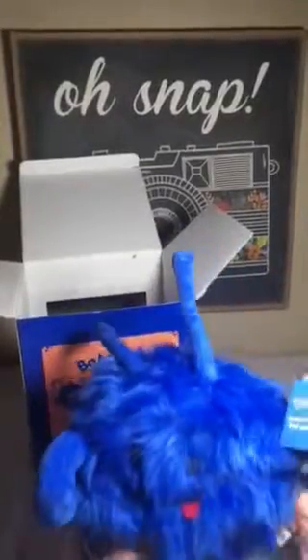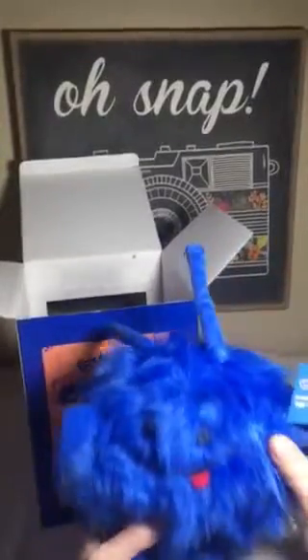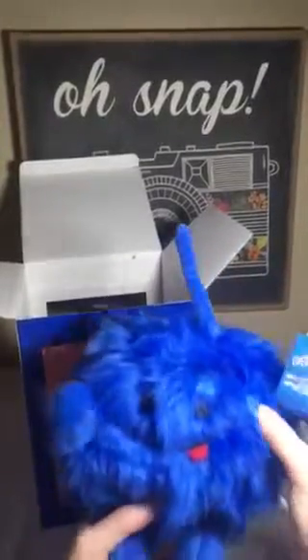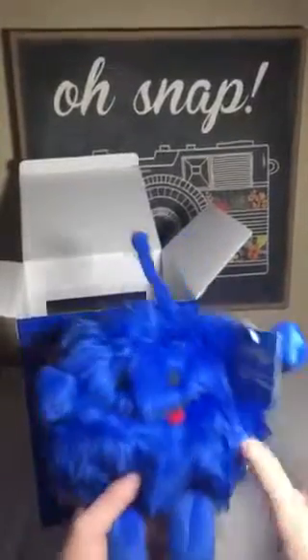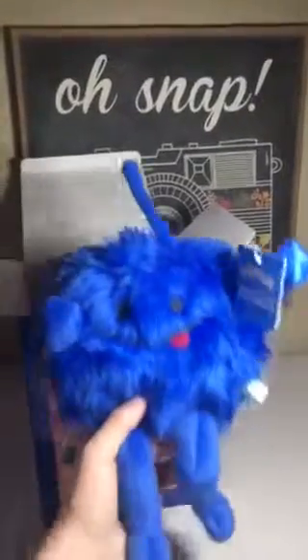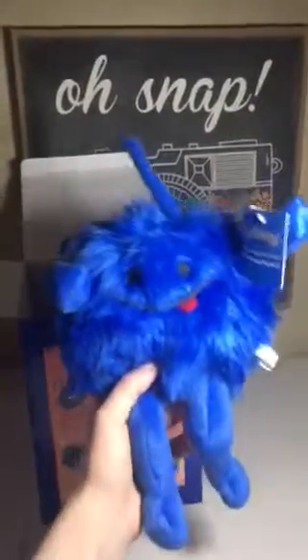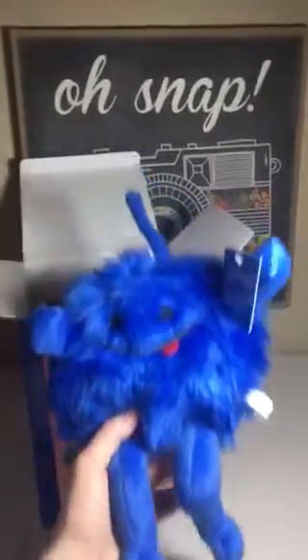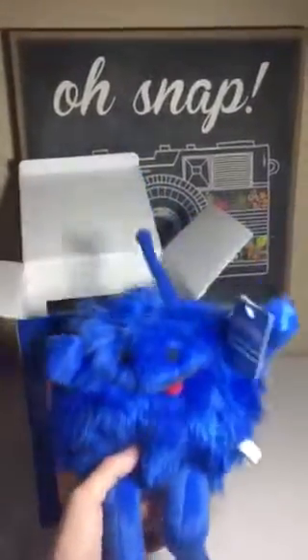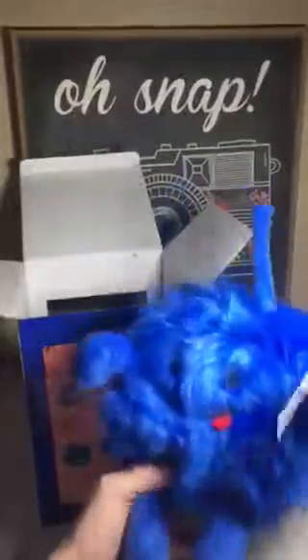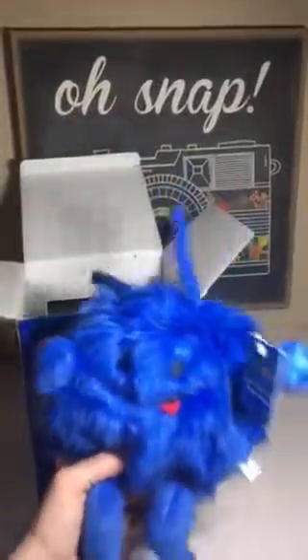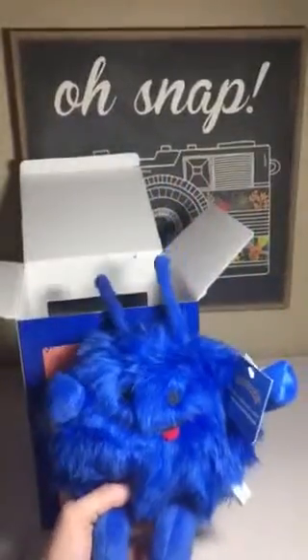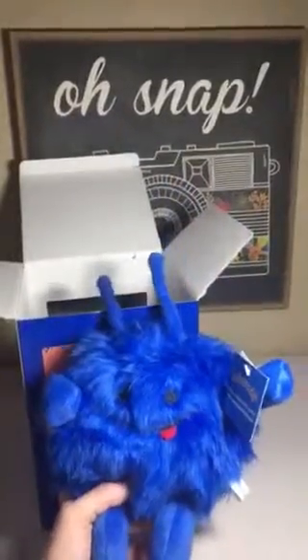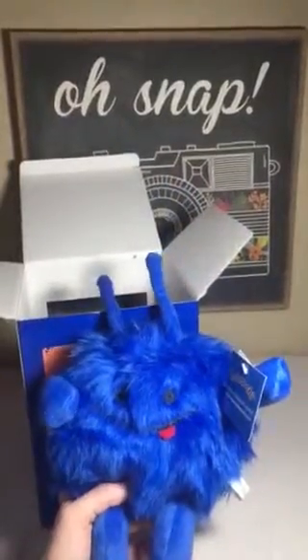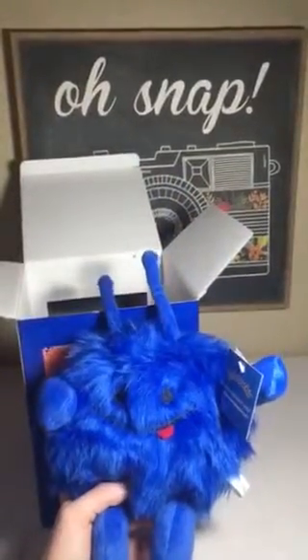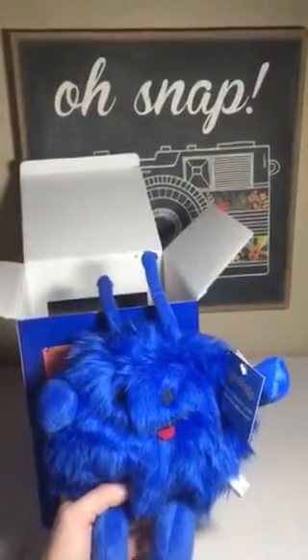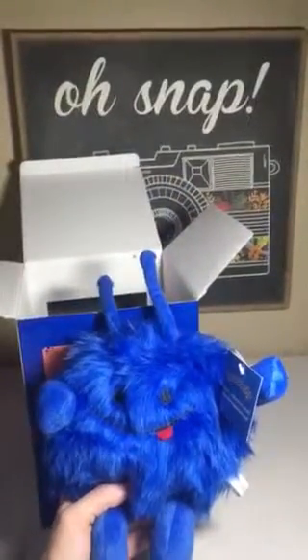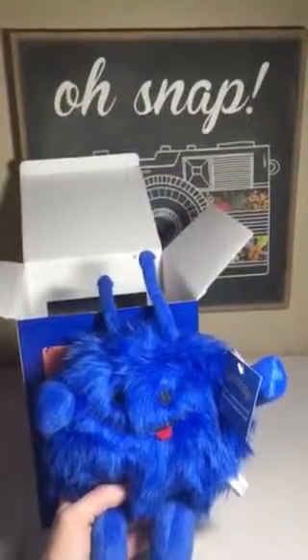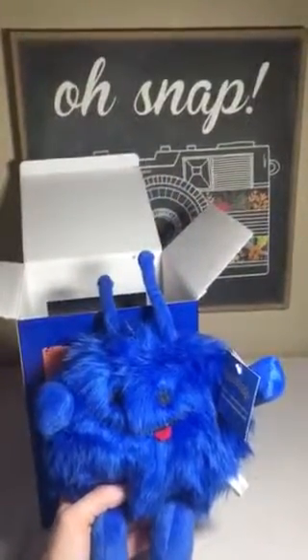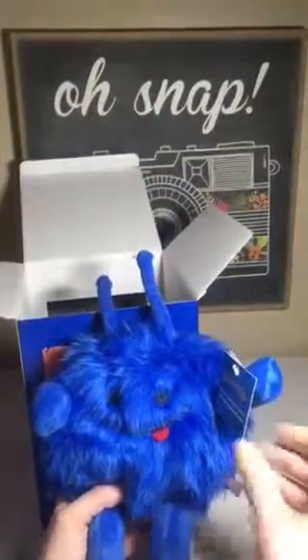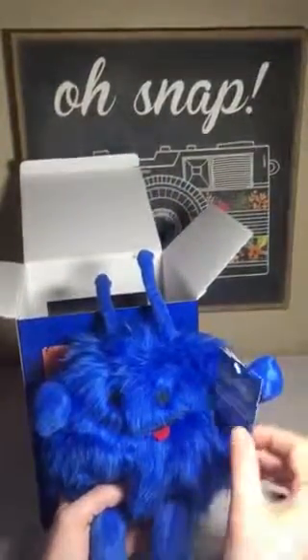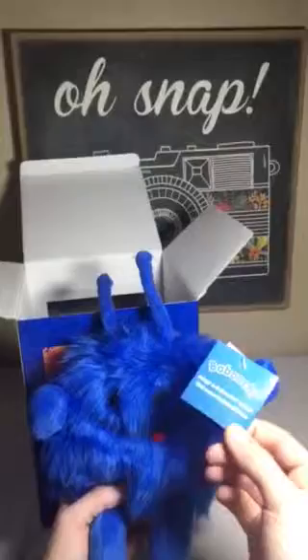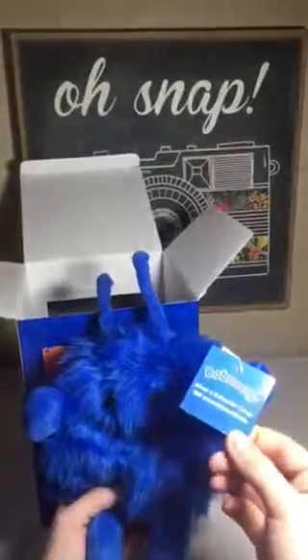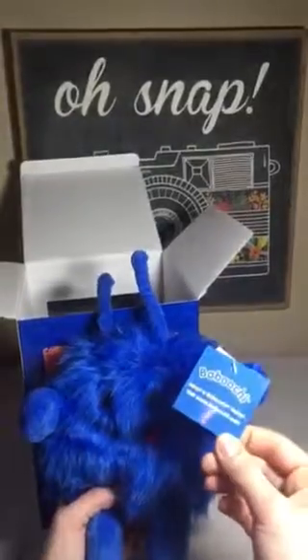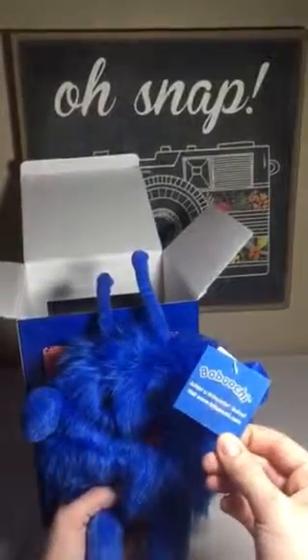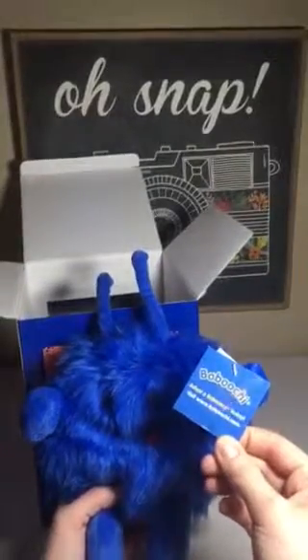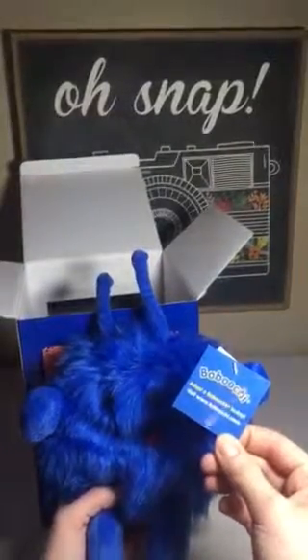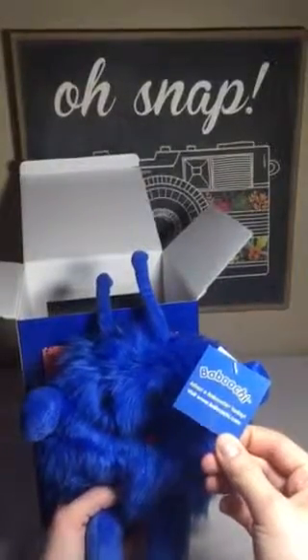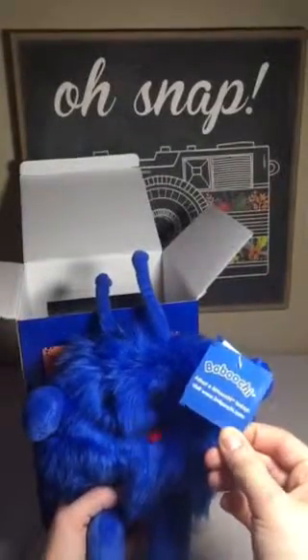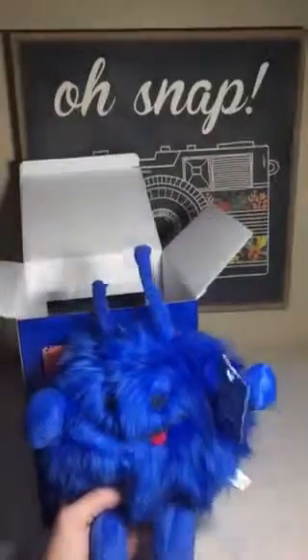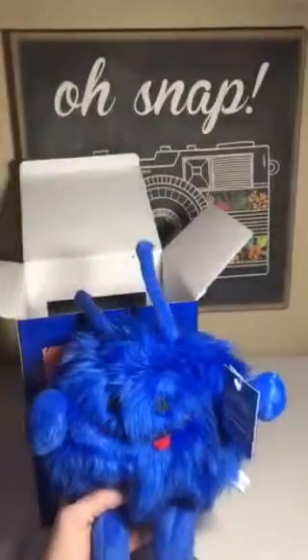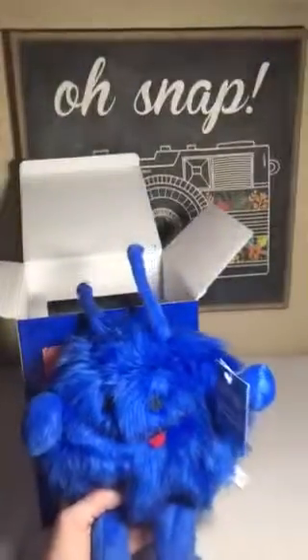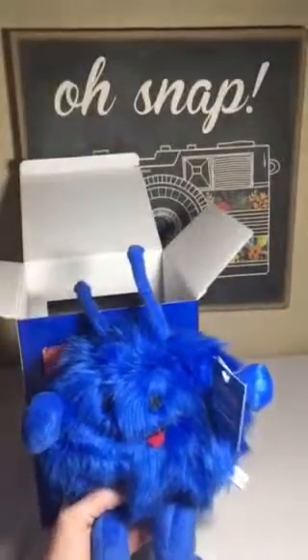That is very cool. You can find this item on Amazon — I've provided the product link in the video description below. And be sure to check out www.babuchi.com if this interests you.